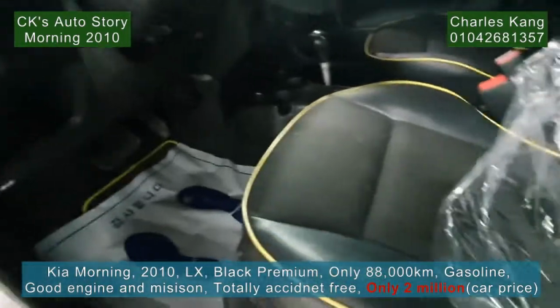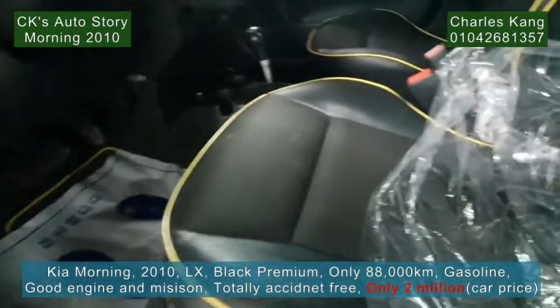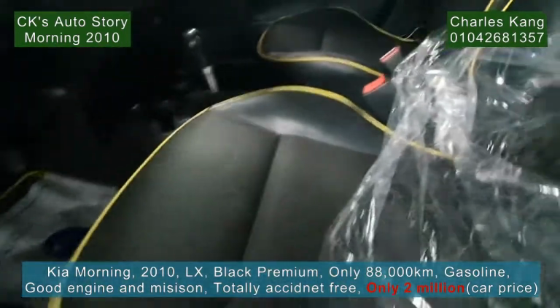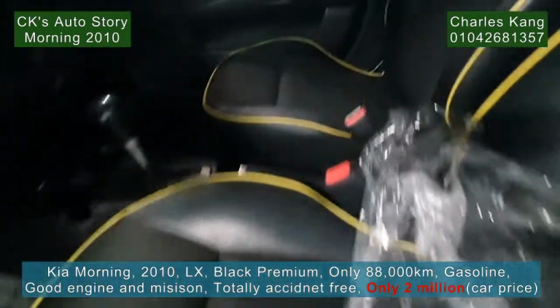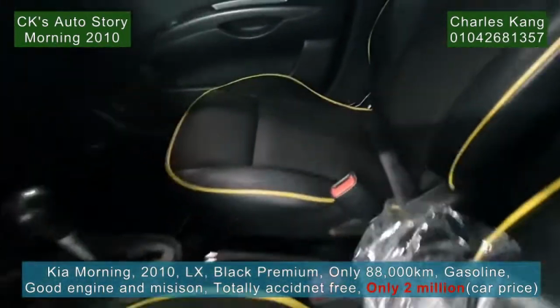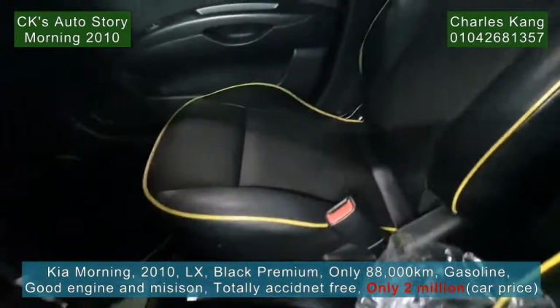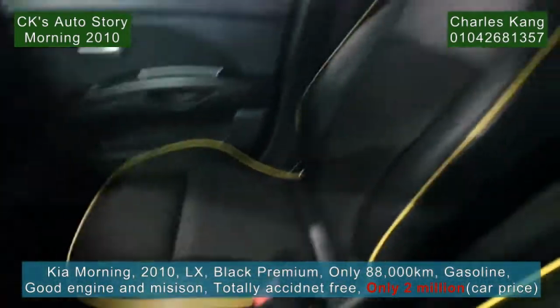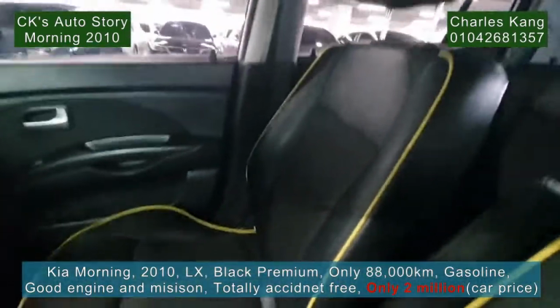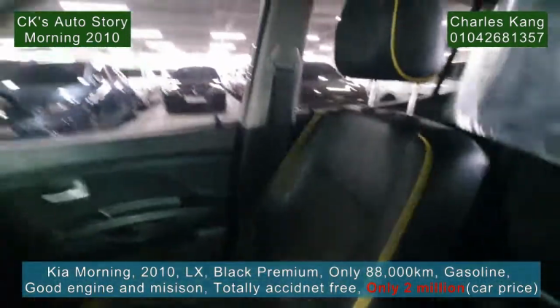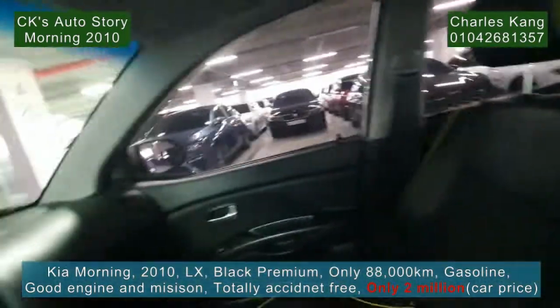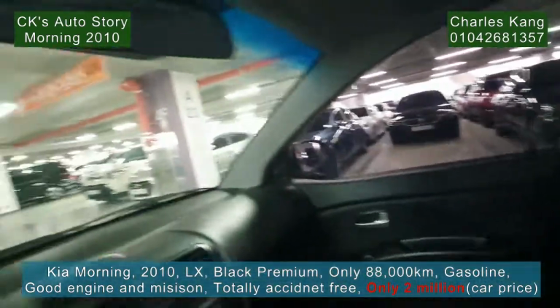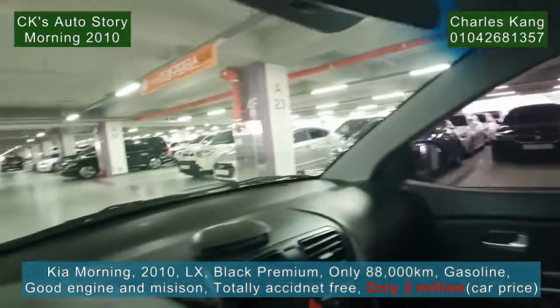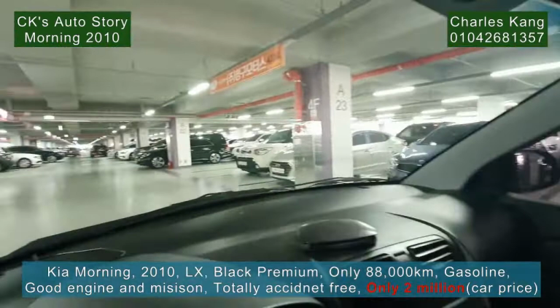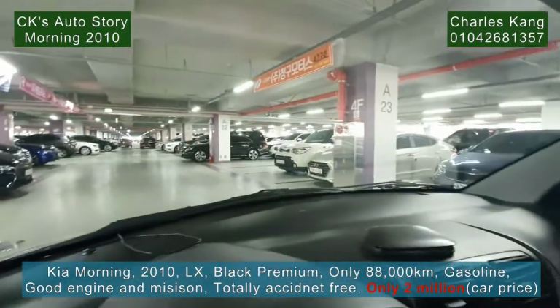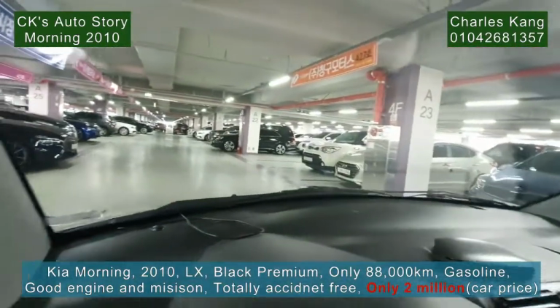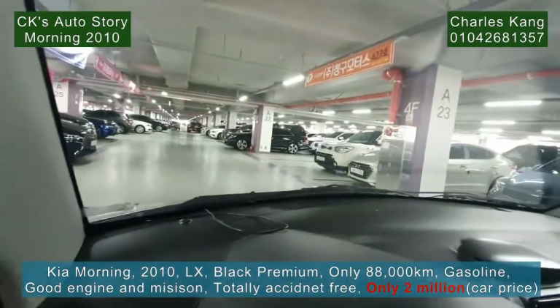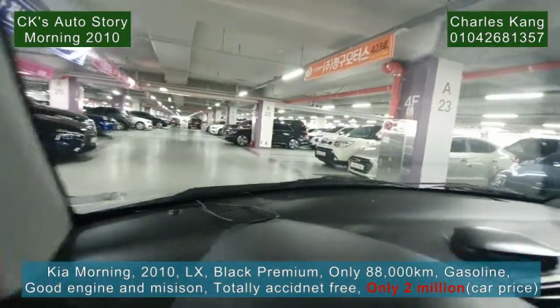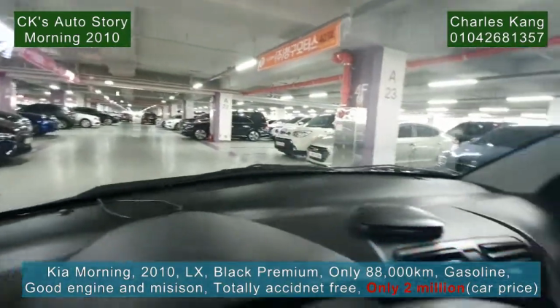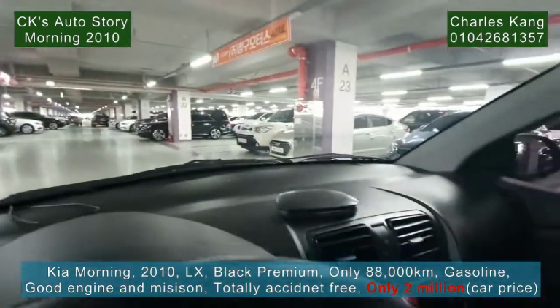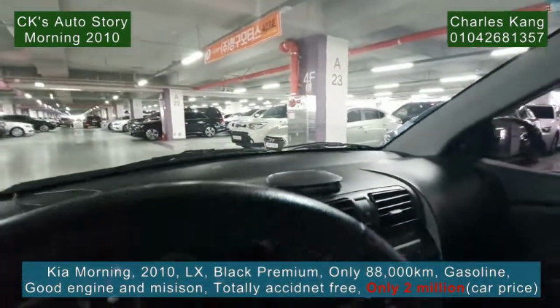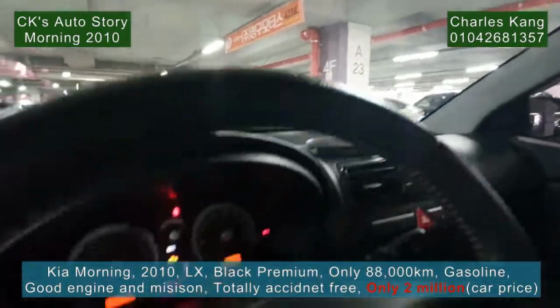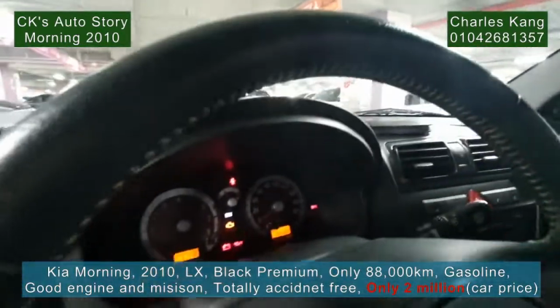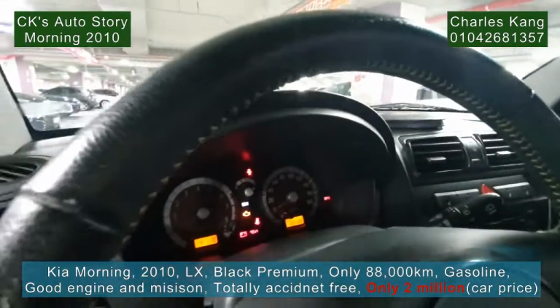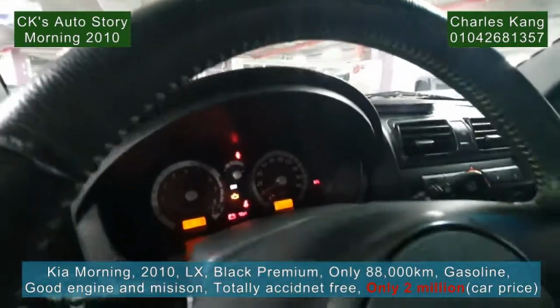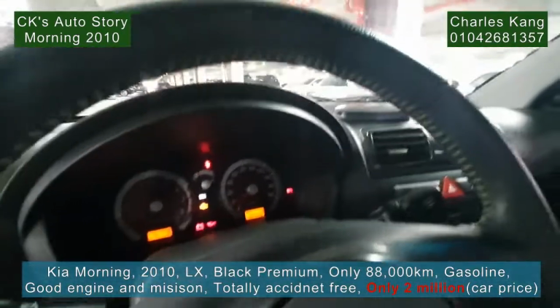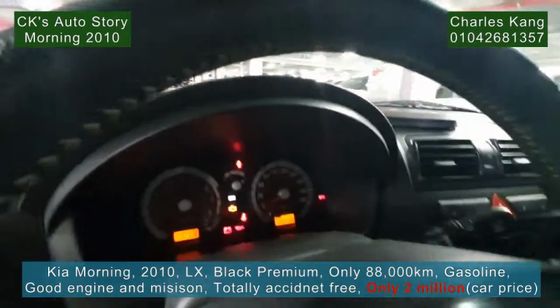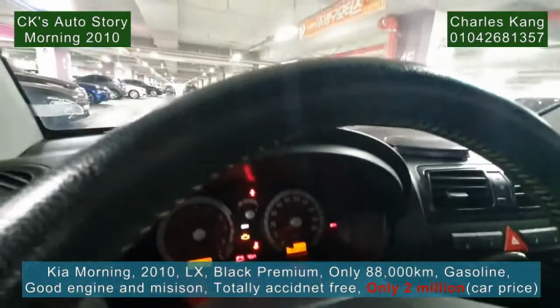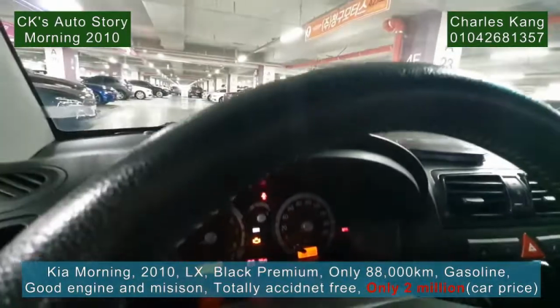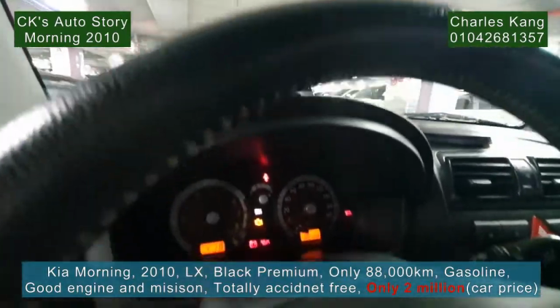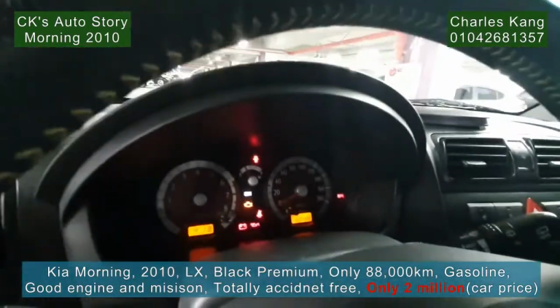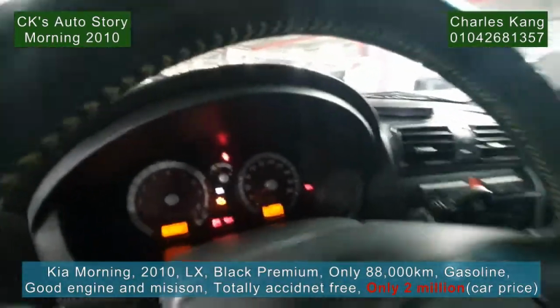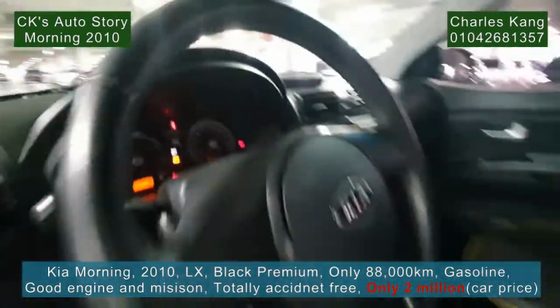Leather seats are very good — very beautiful, very elegant. It's the higher option, very nice. 88,000 km — good mileage.